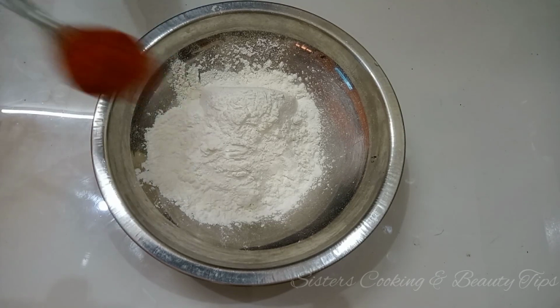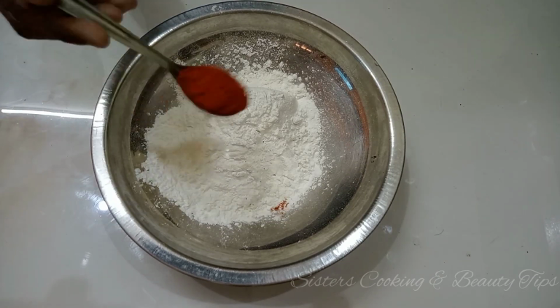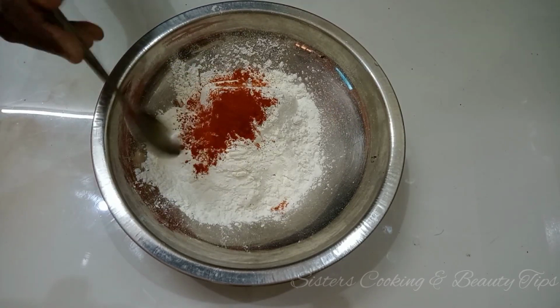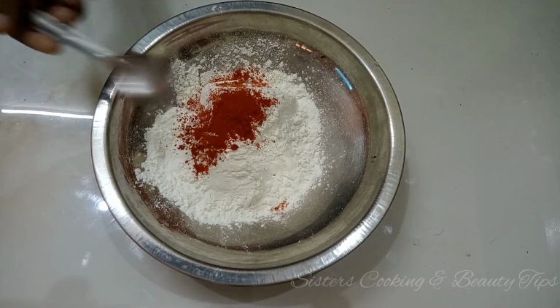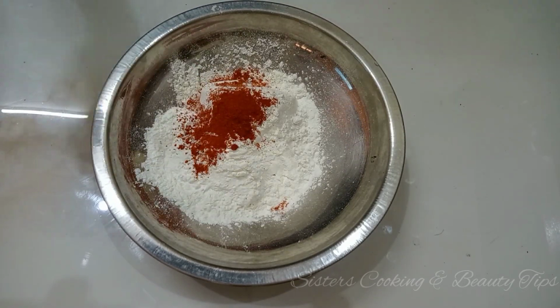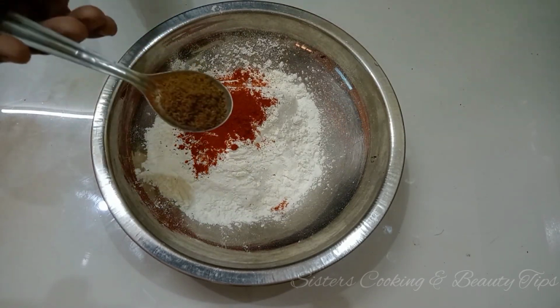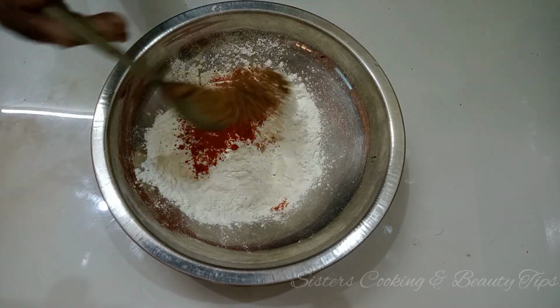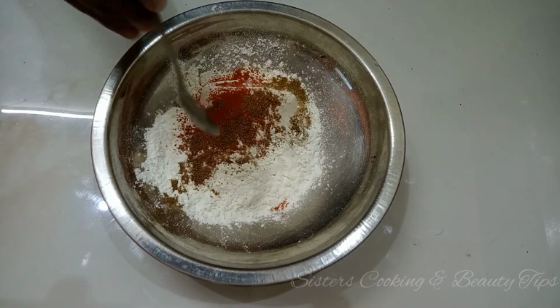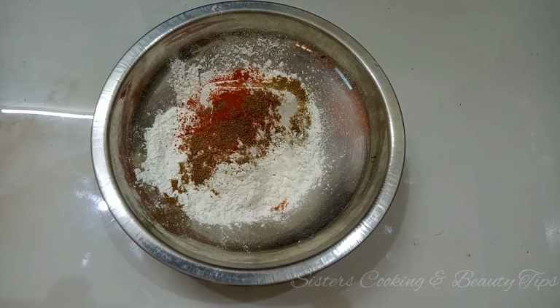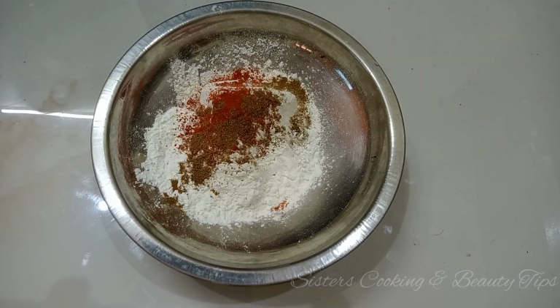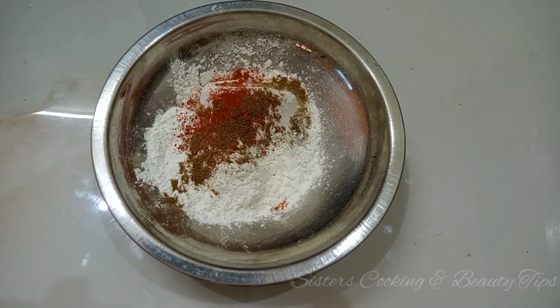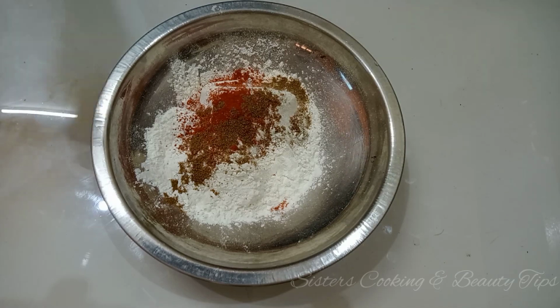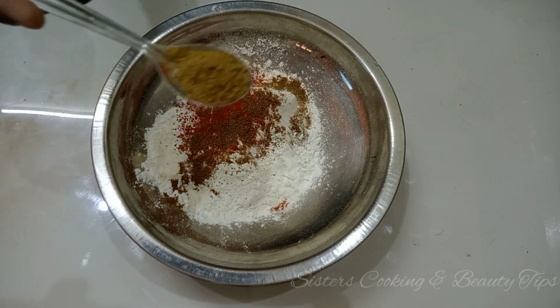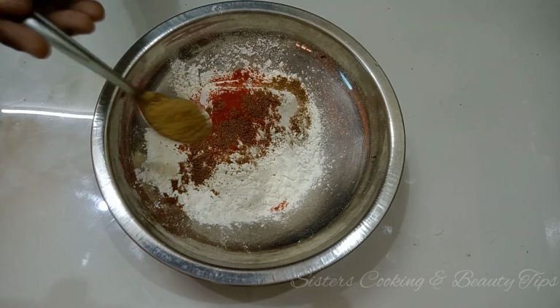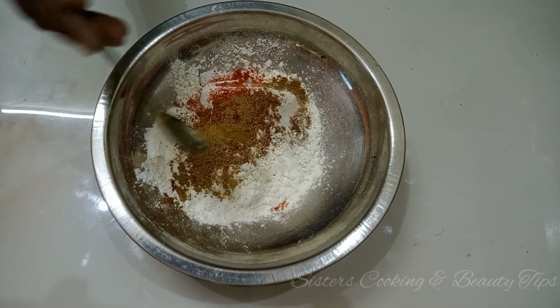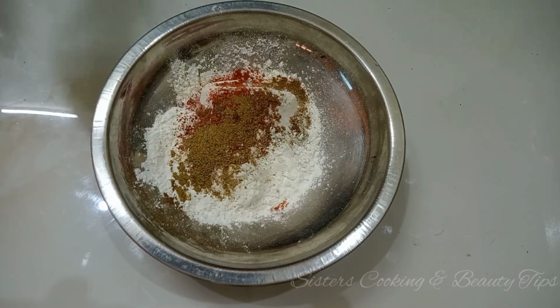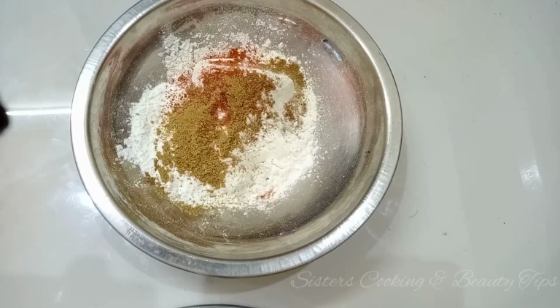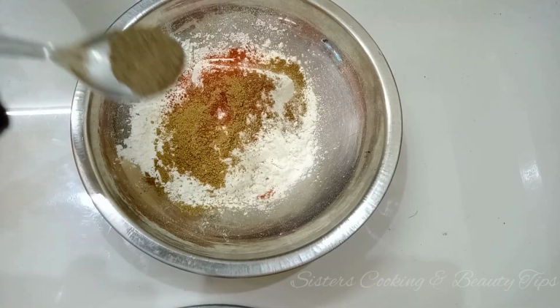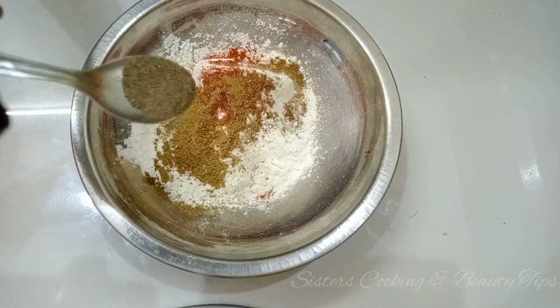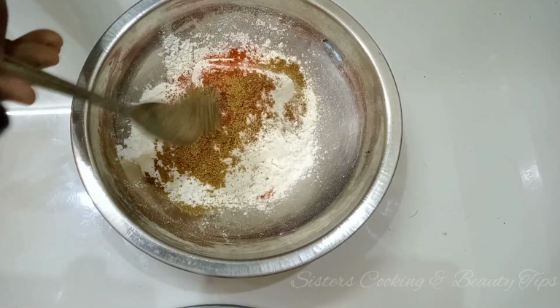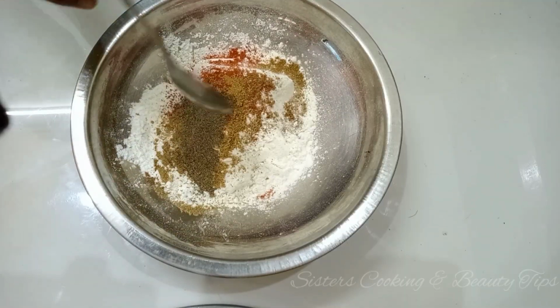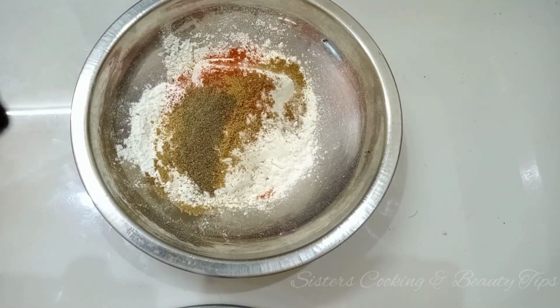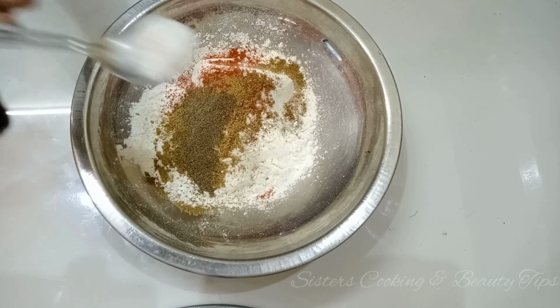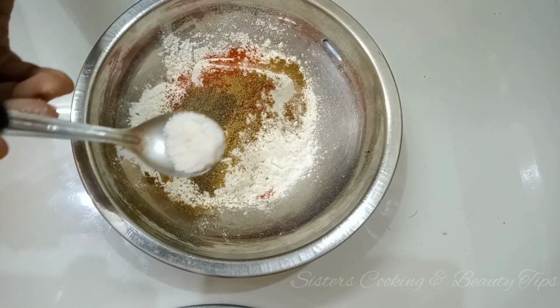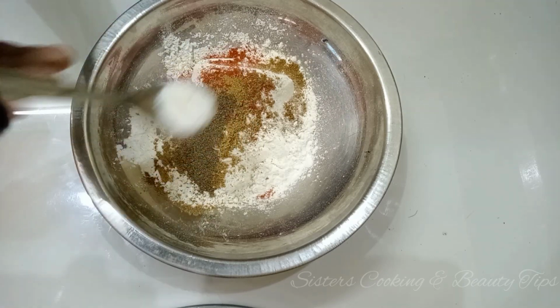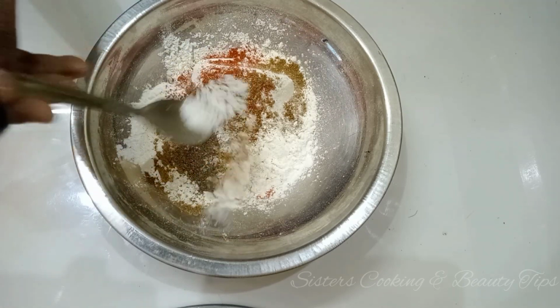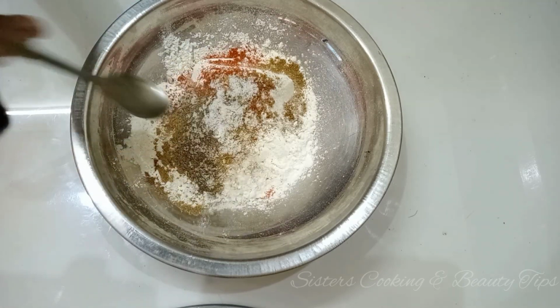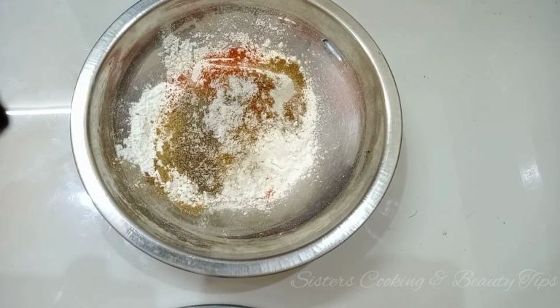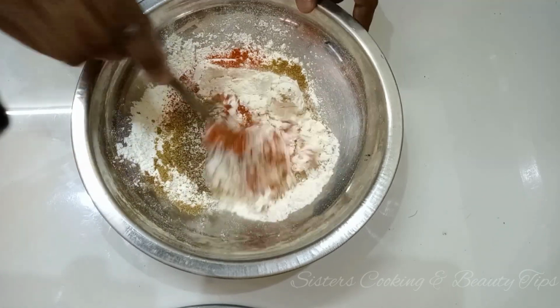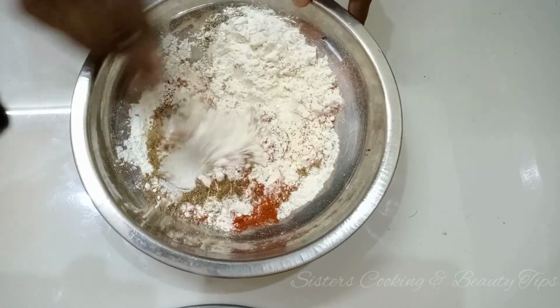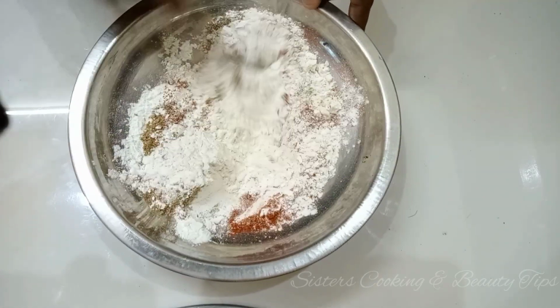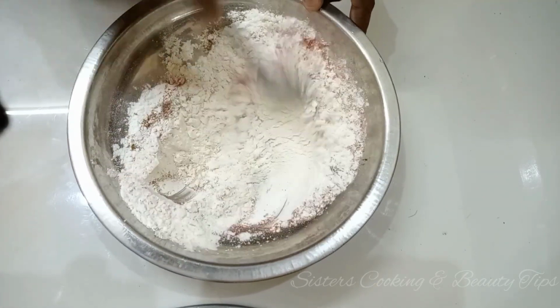Add 1 cup of corn flour, 1 tablespoon of chili powder, 1 tablespoon of coriander powder, 1 tablespoon of cumin powder, pepper powder, add salt and add the sauce. Mix it well.